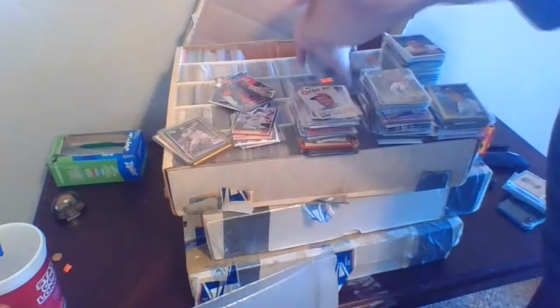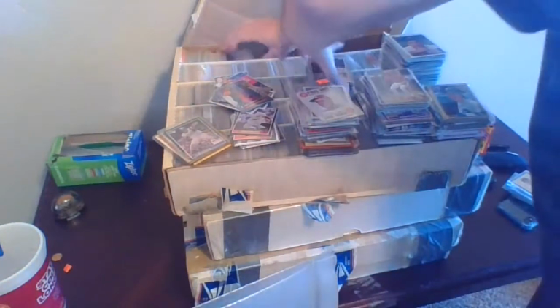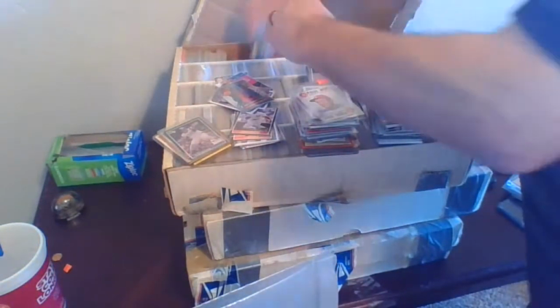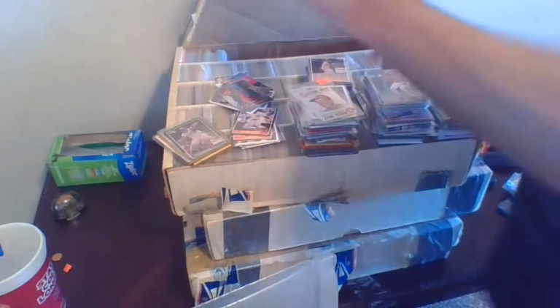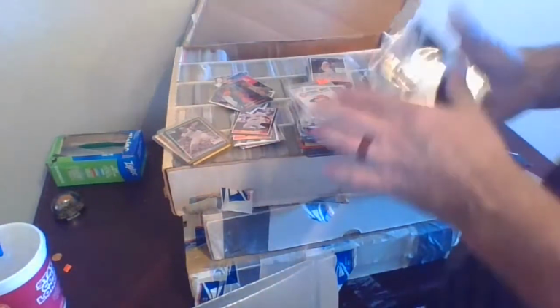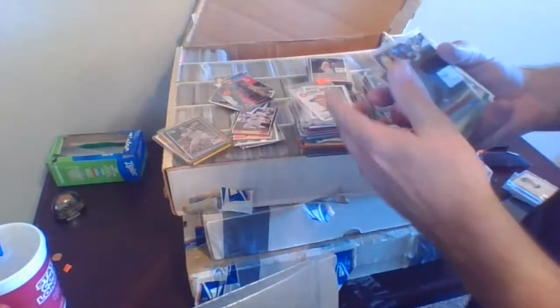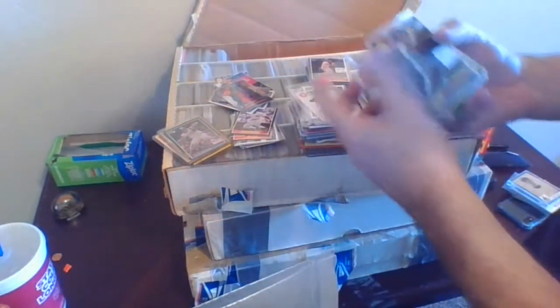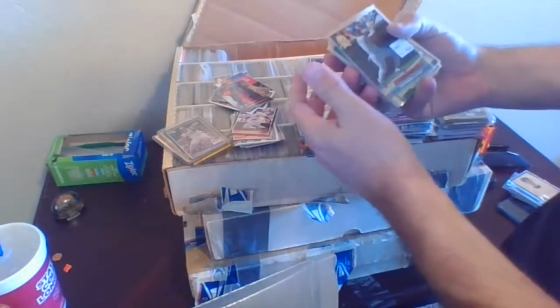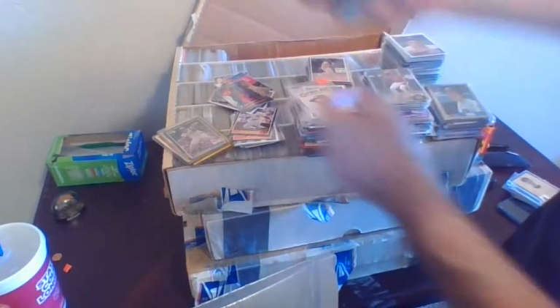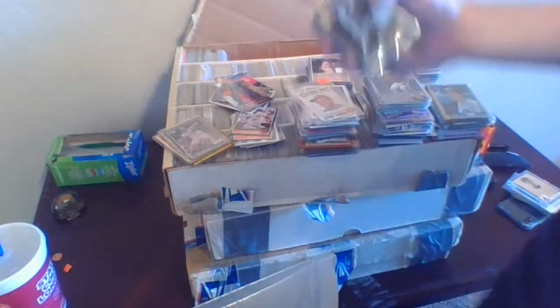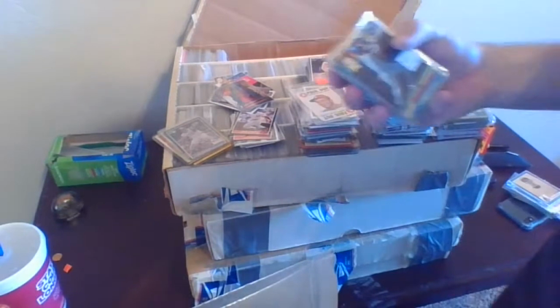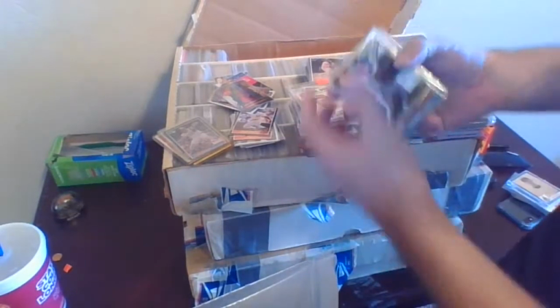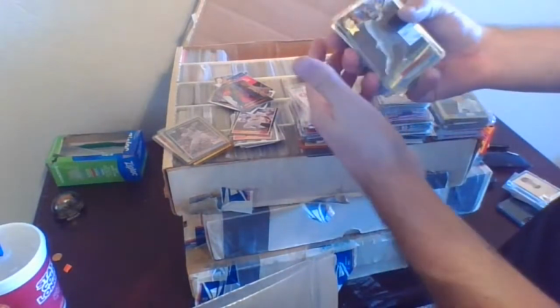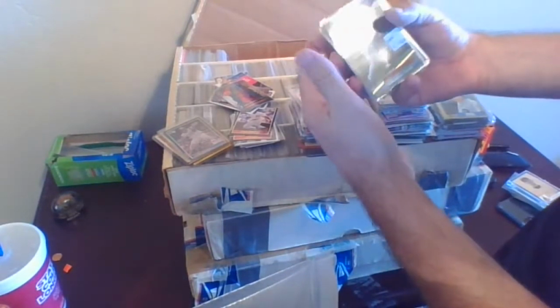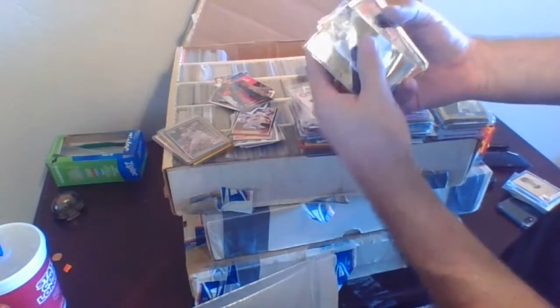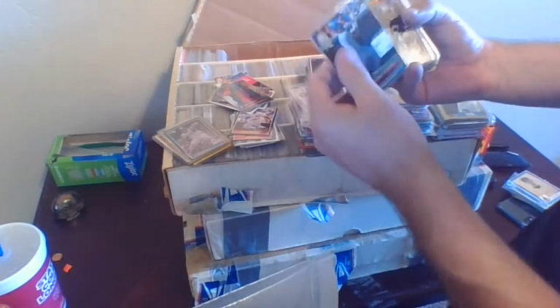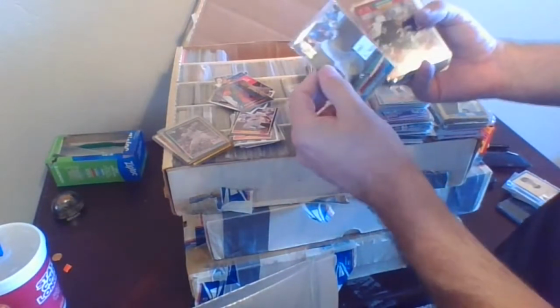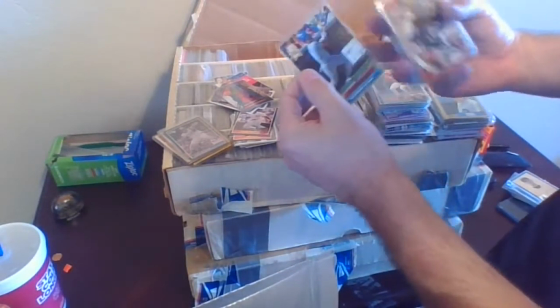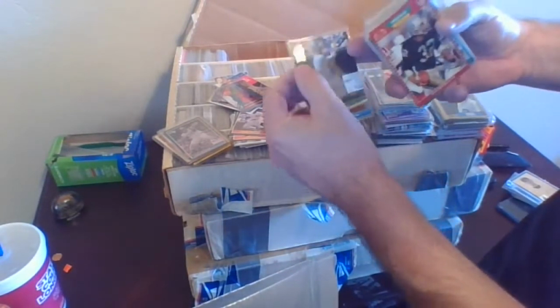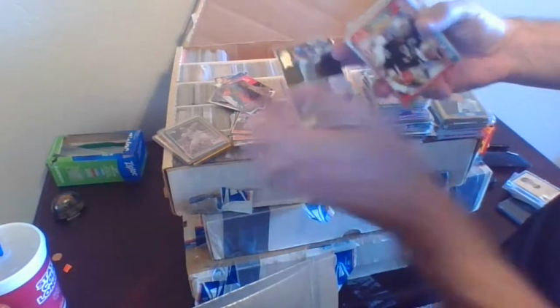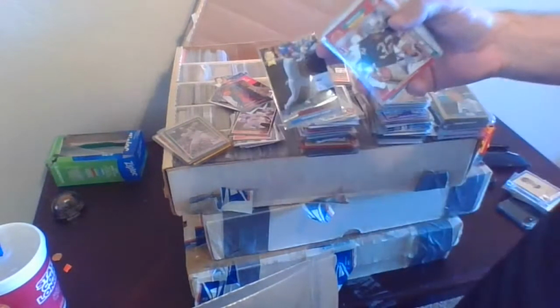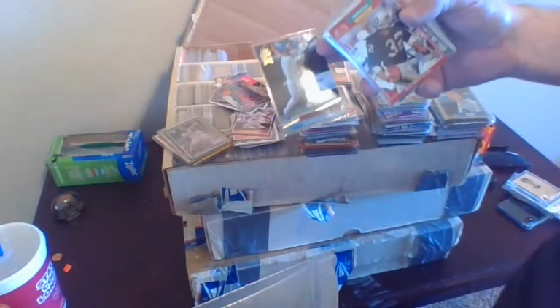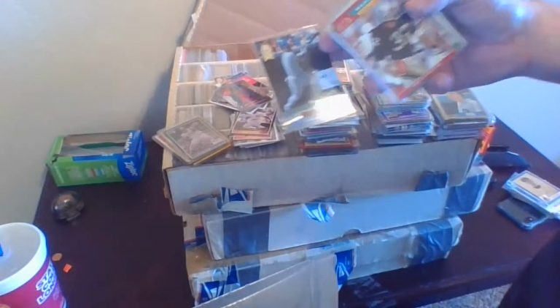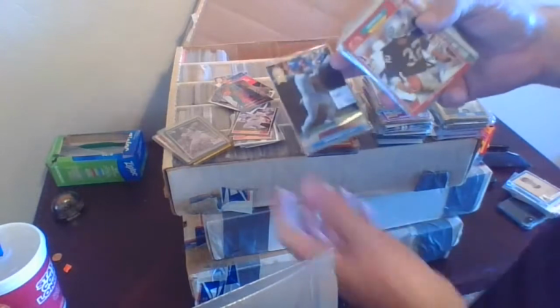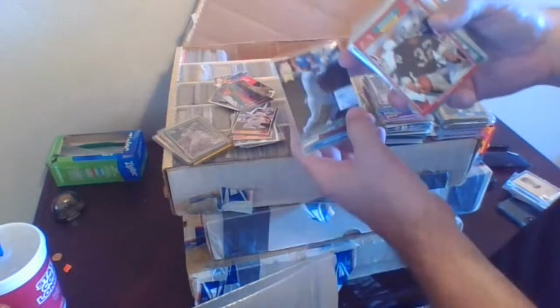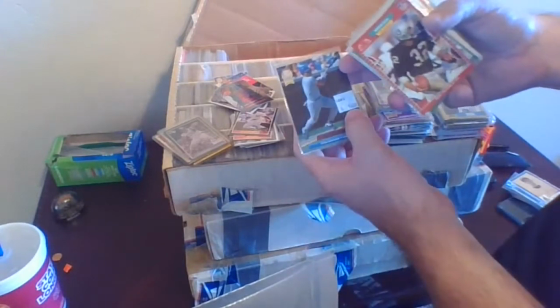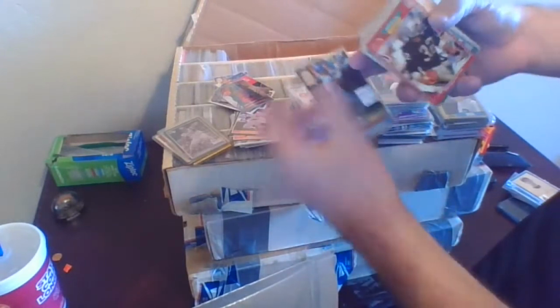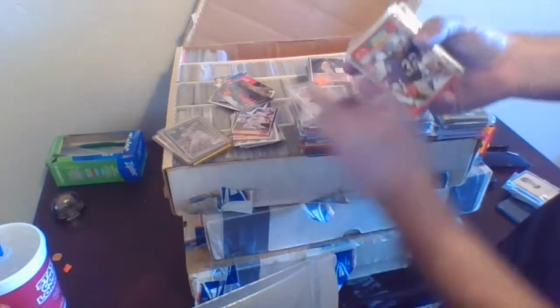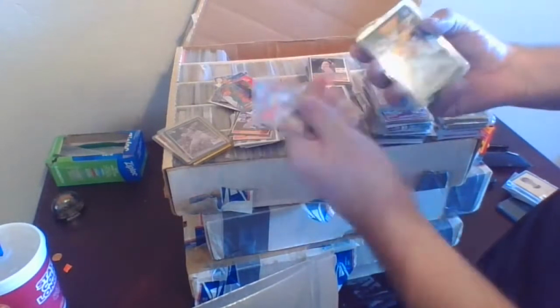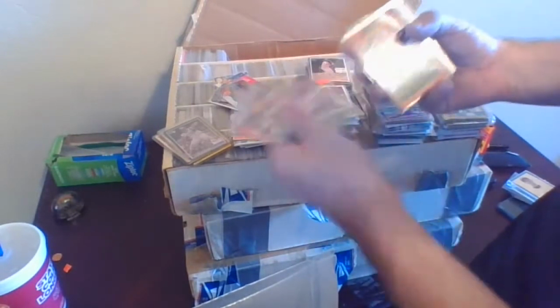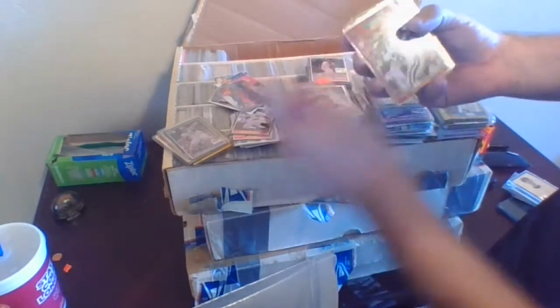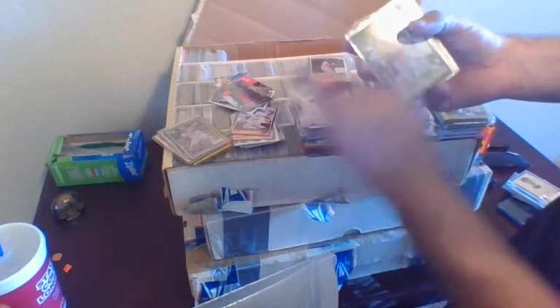Almost done — thanks for sticking with me, be sure to subscribe. We'll have the next rows in different videos coming up. Ivan Rodriguez — 1992 says rookie card, though he had a '91 Bowman for sure. This one's marked $4 from the card shop back in the day.